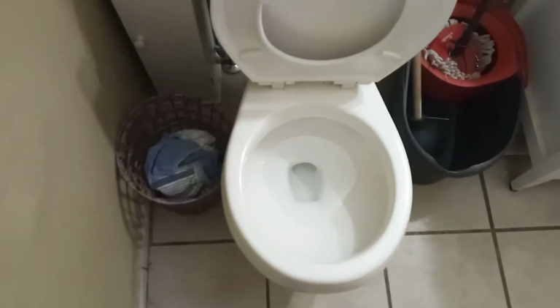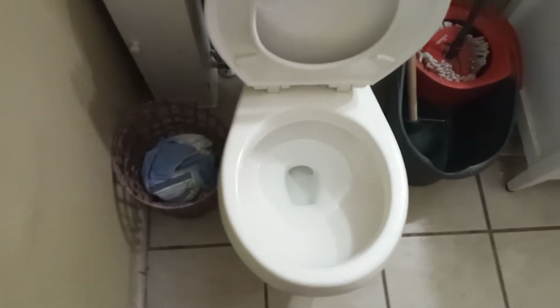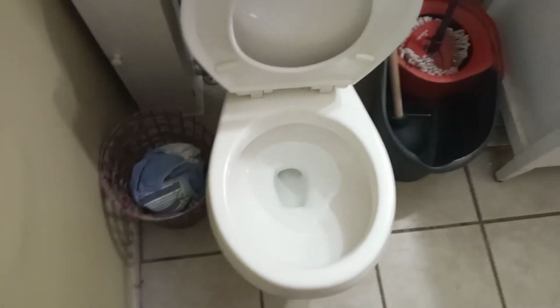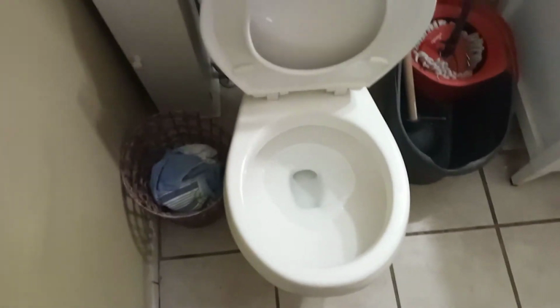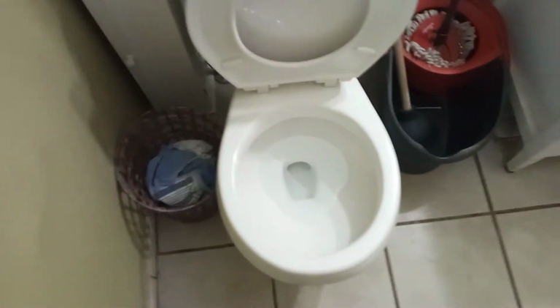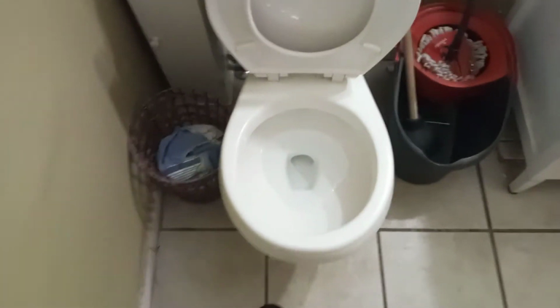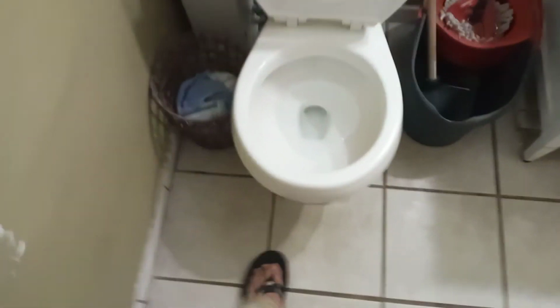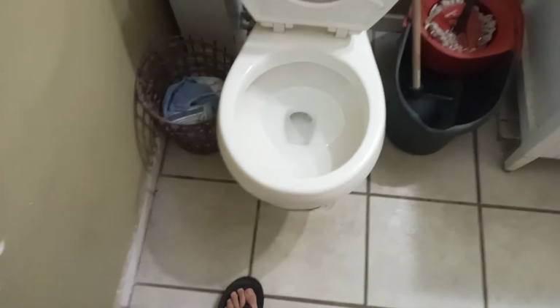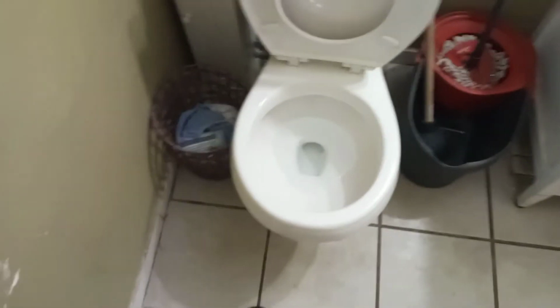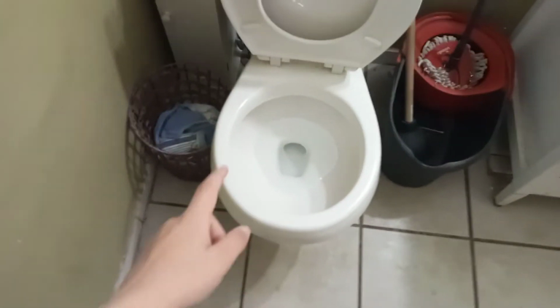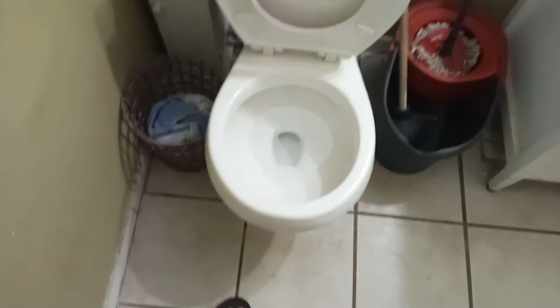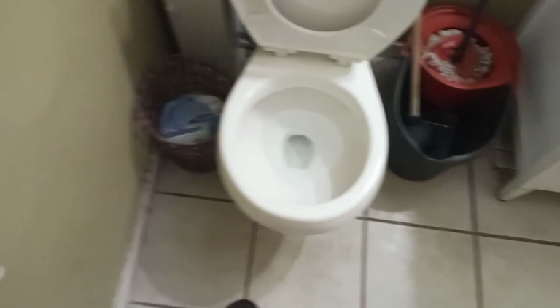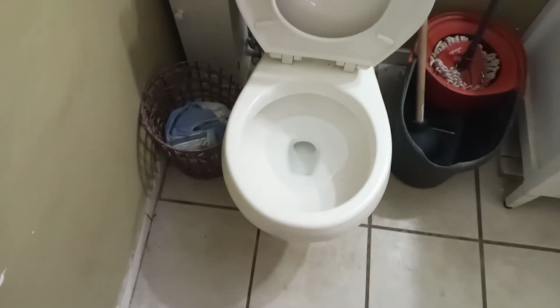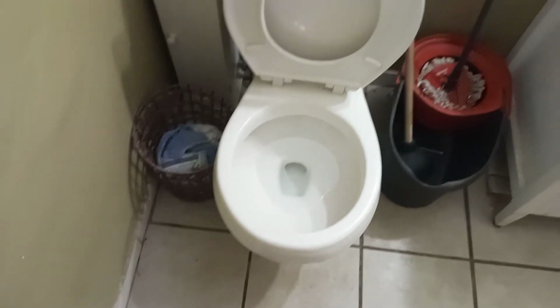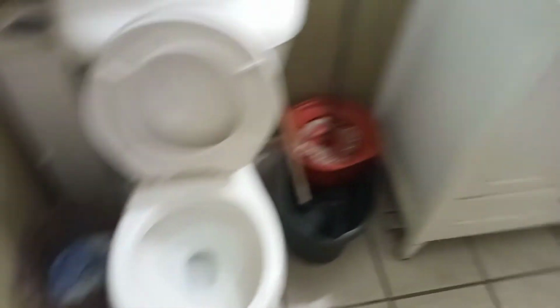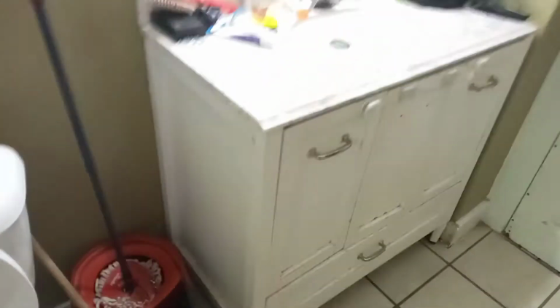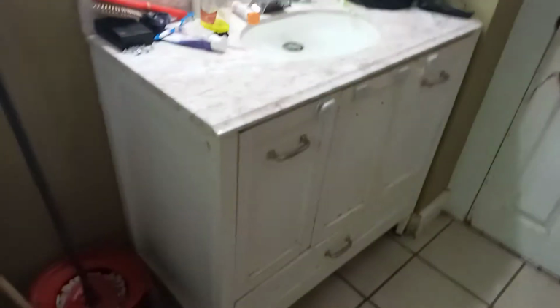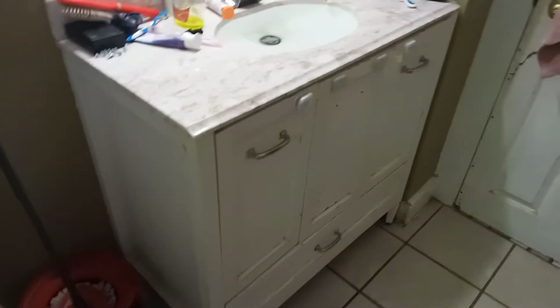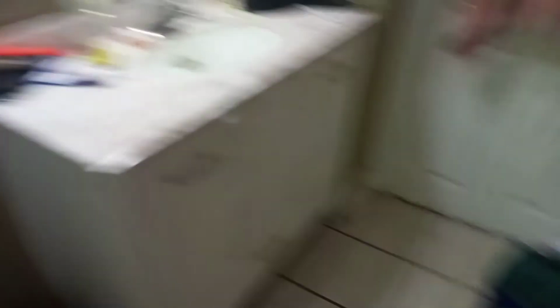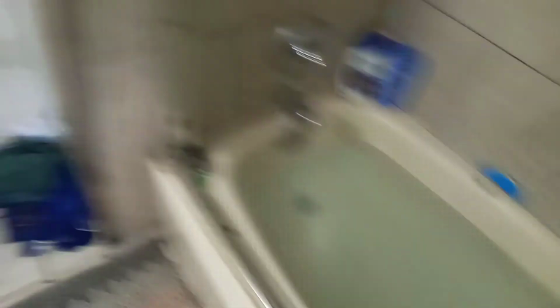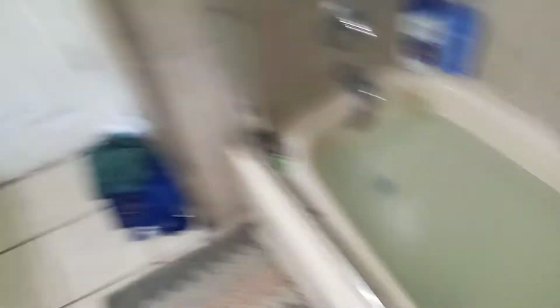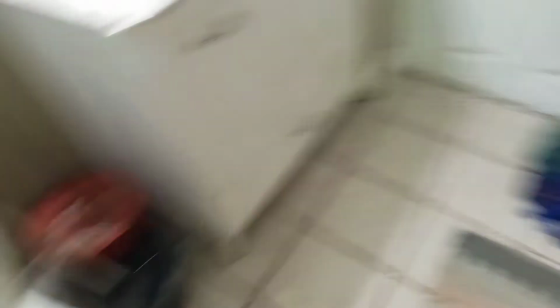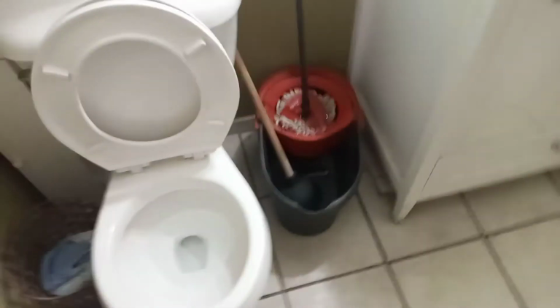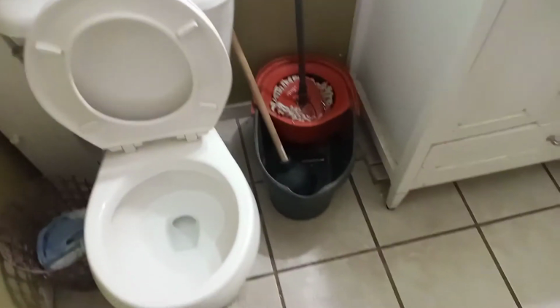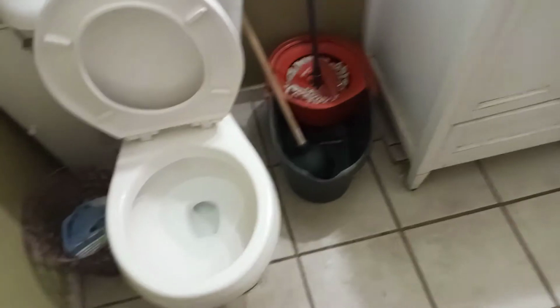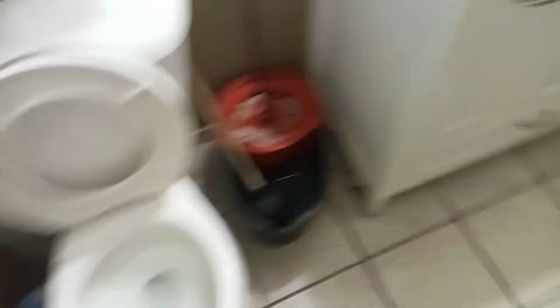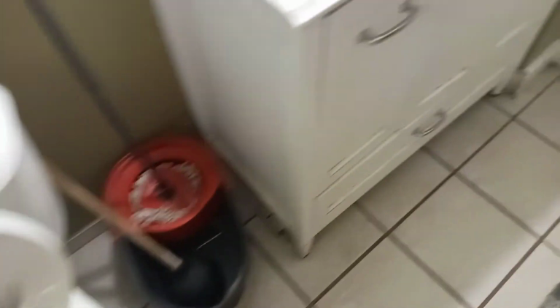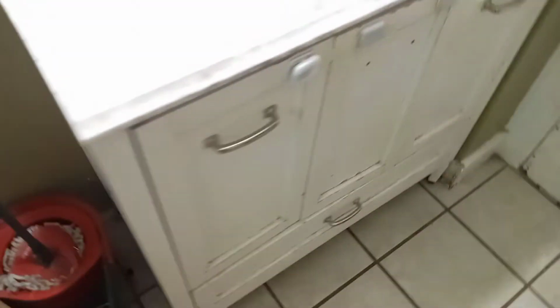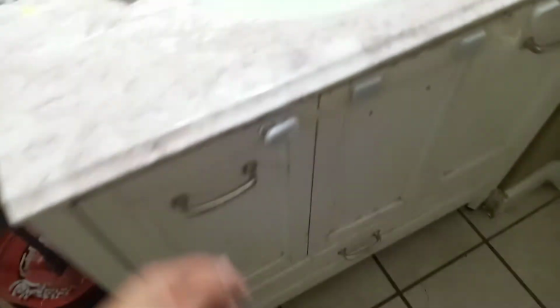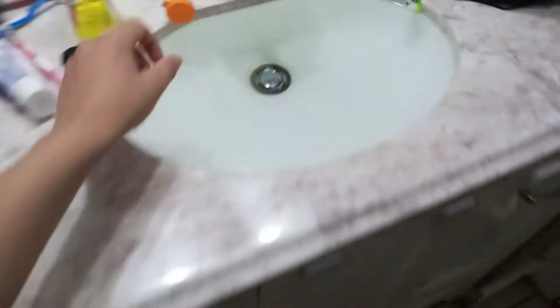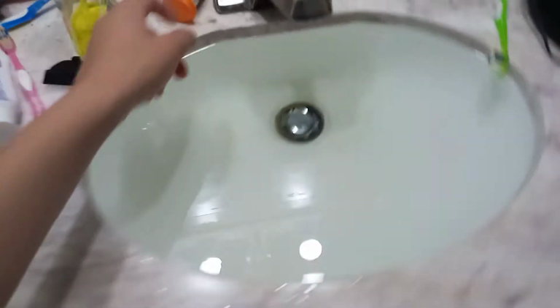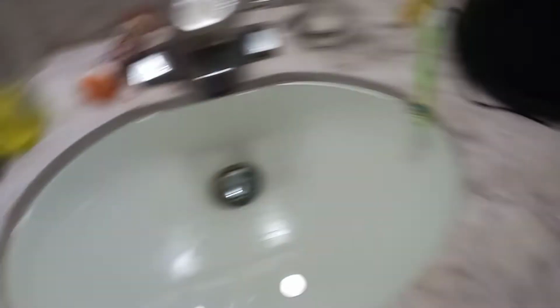I'm going to show you guys what will happen when I drain the sink and the tub at the same time. I've done it before, so I already know what's gonna happen.